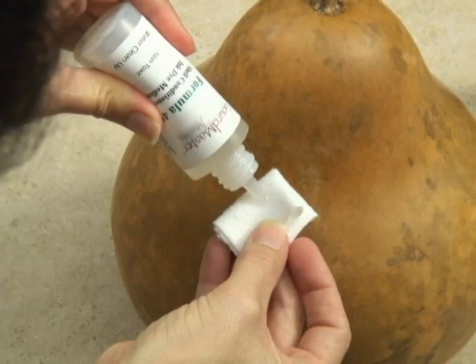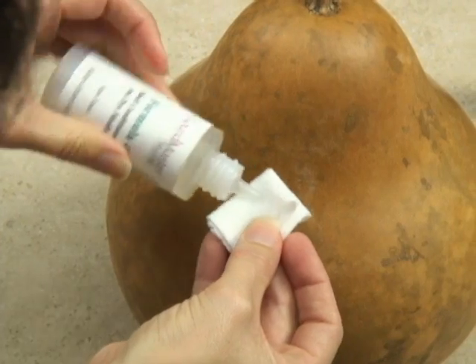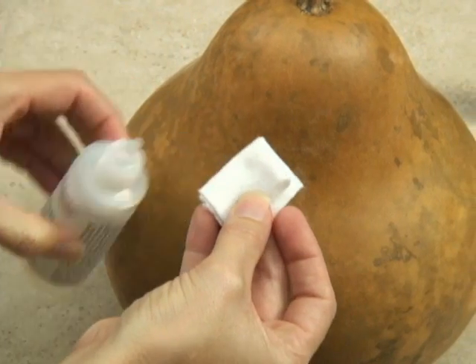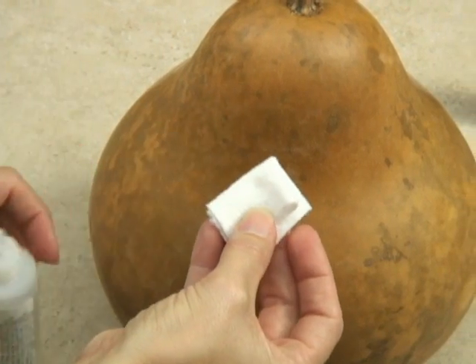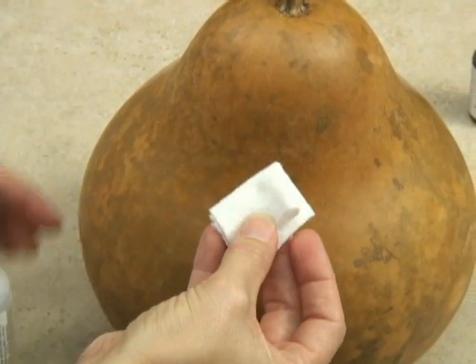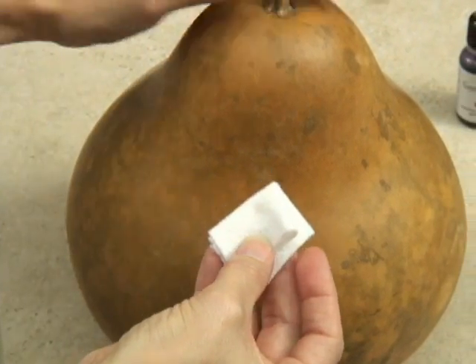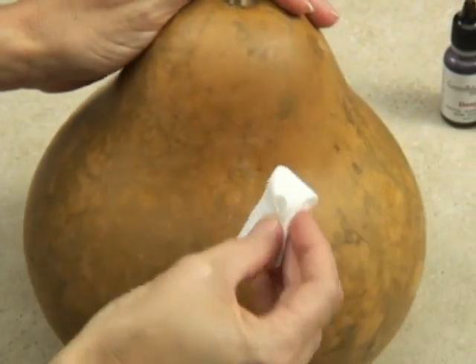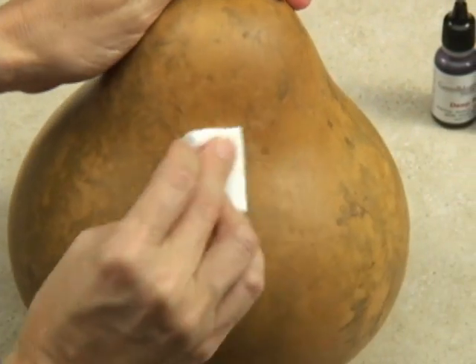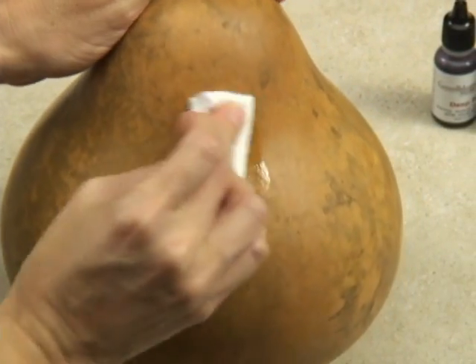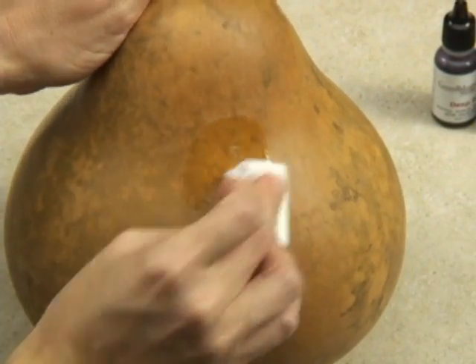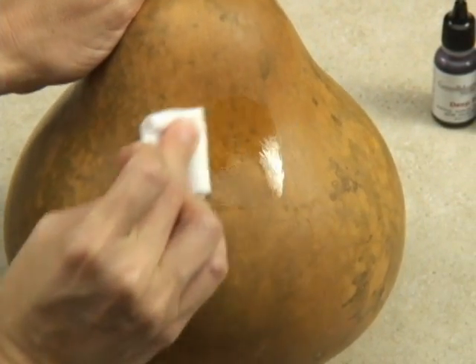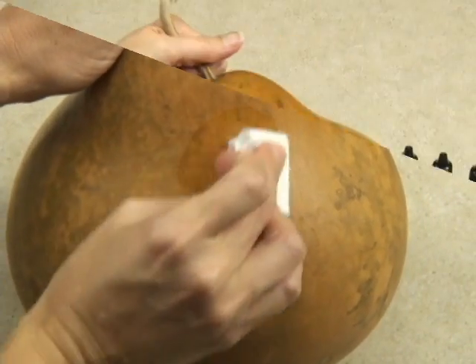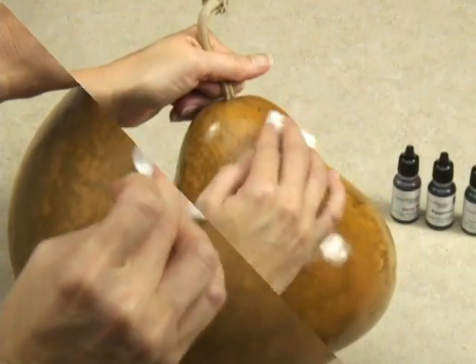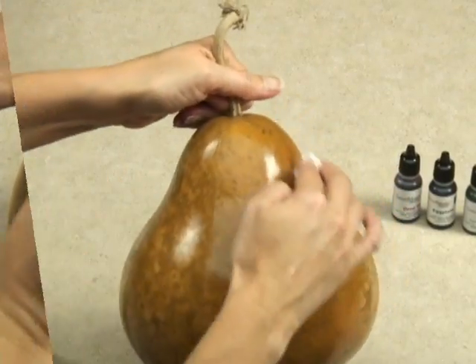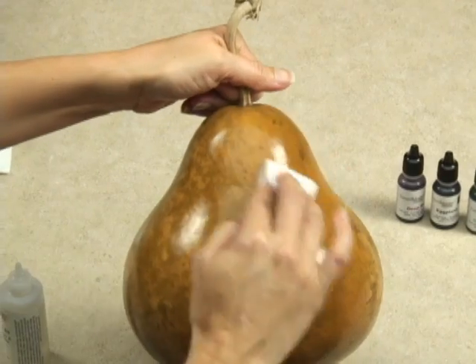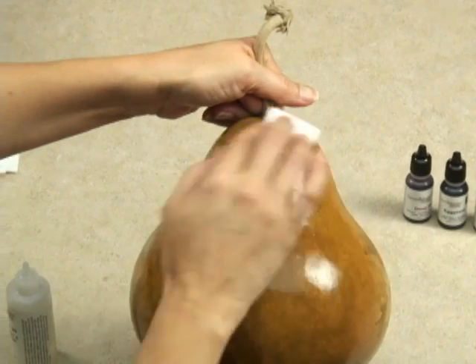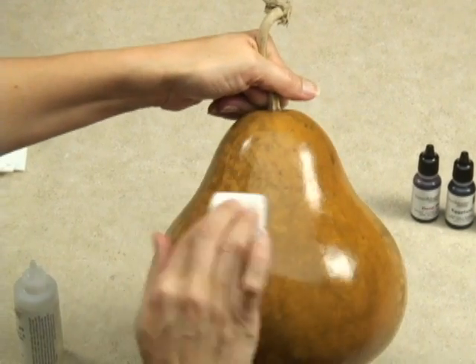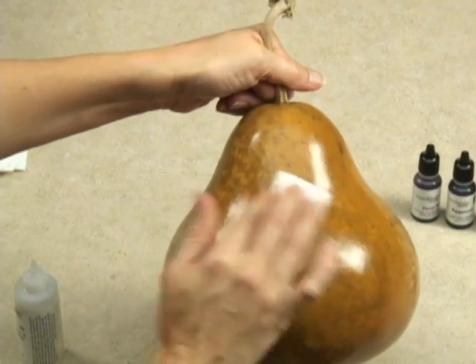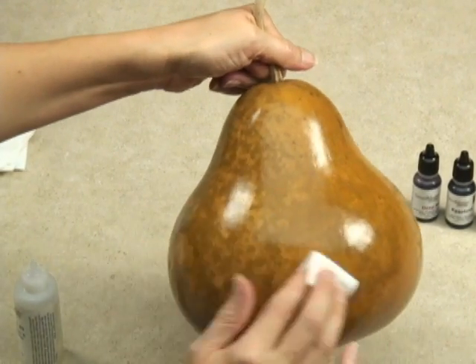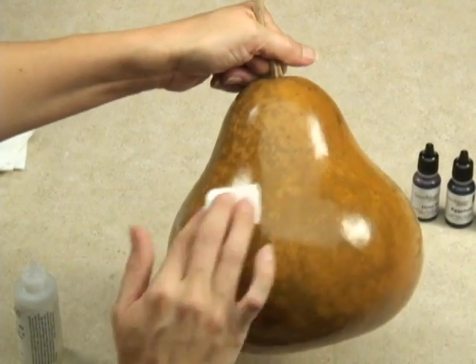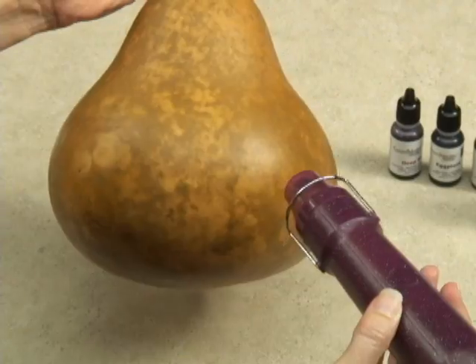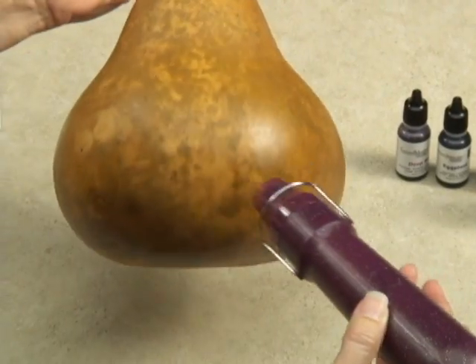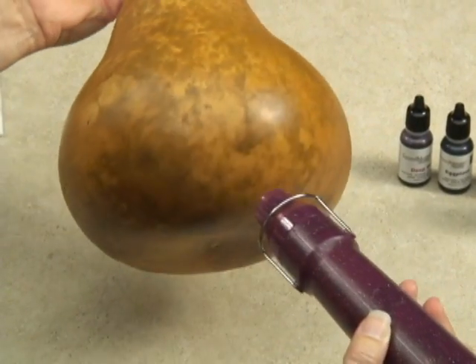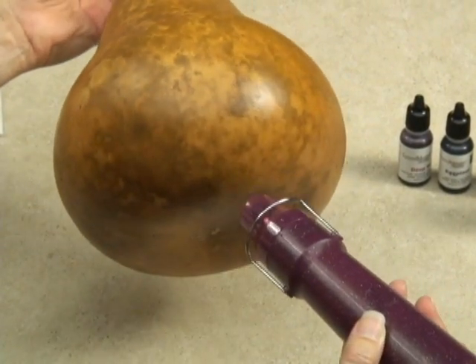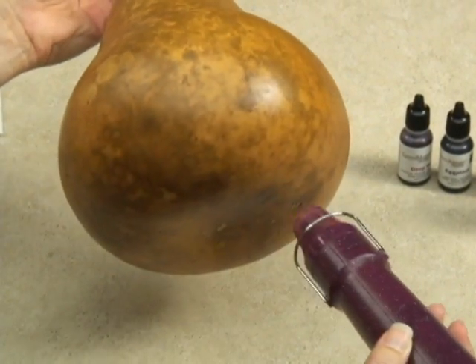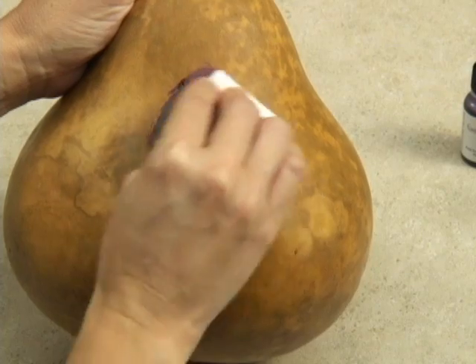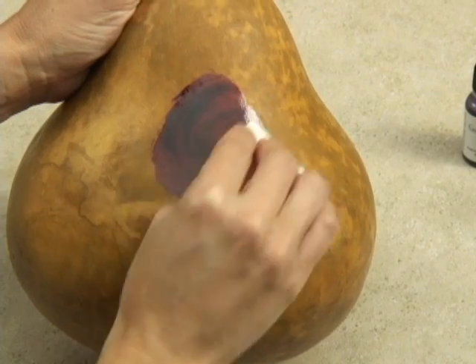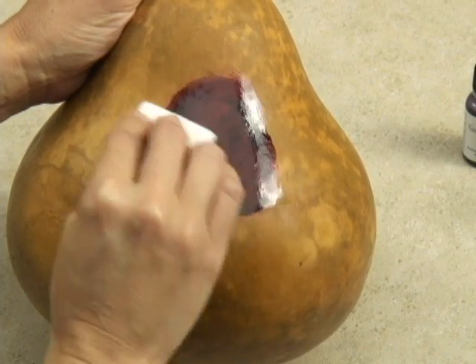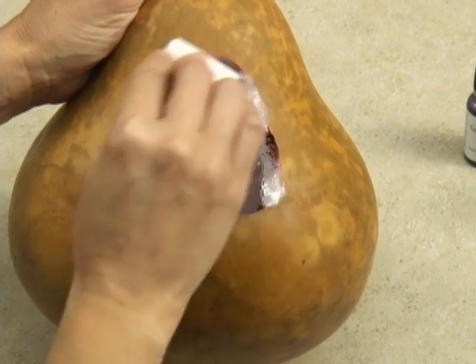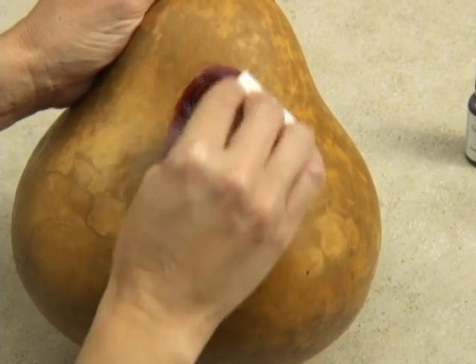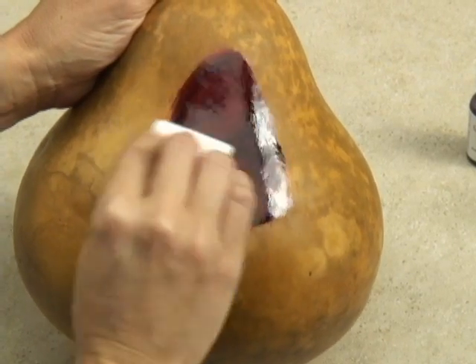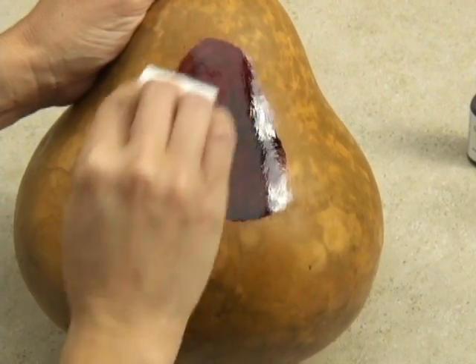Formula 49 also works great as a shell conditioner for gourds with dry shells. Simply apply it as a base coat under your ink dyes, dry it, and colors go on smooth and easily right over the top.